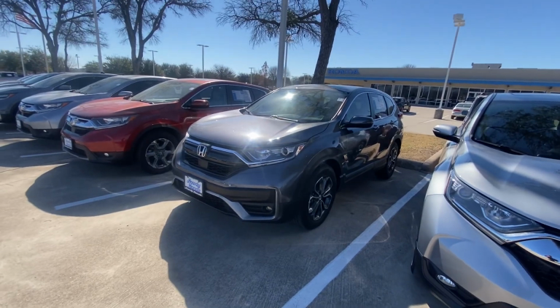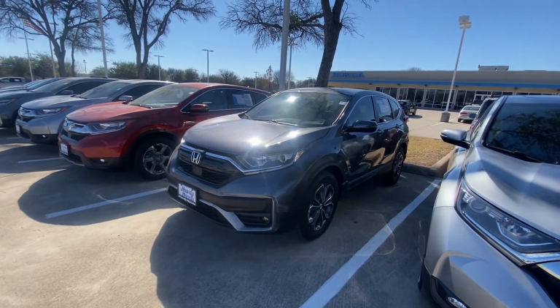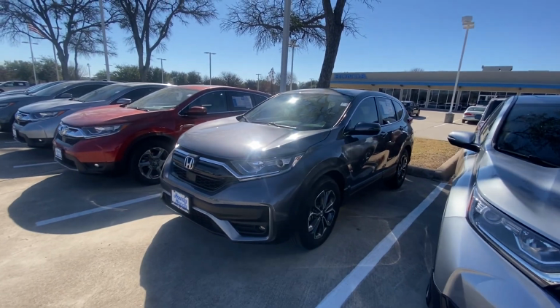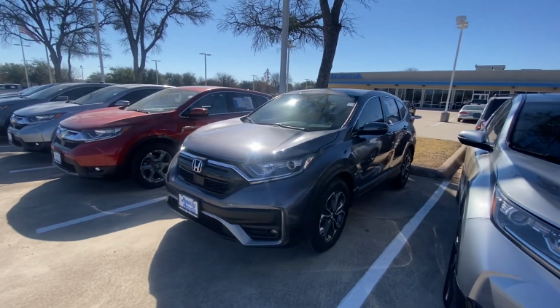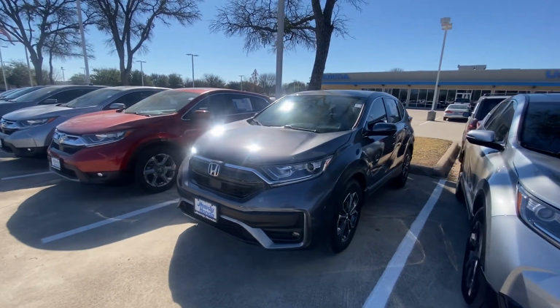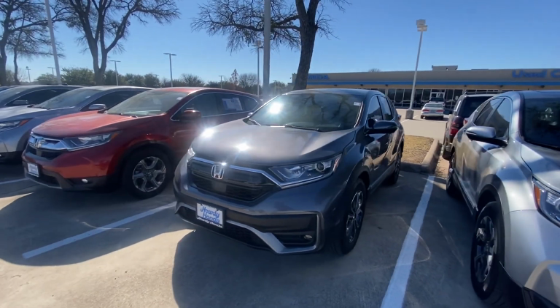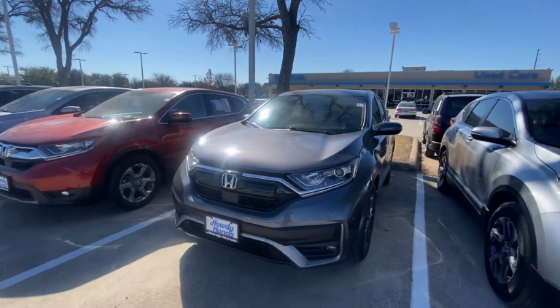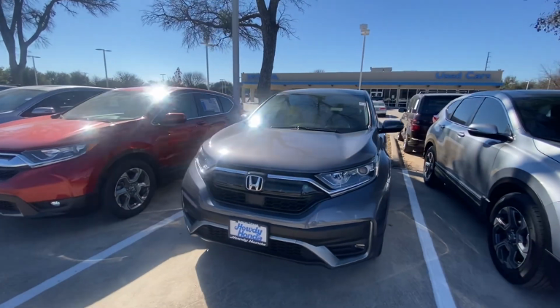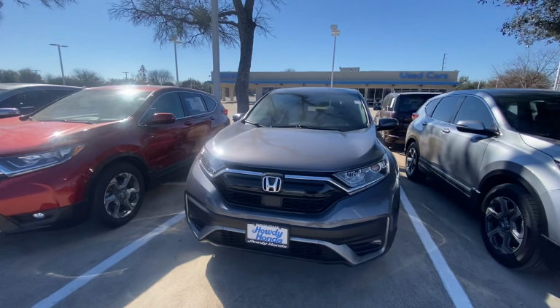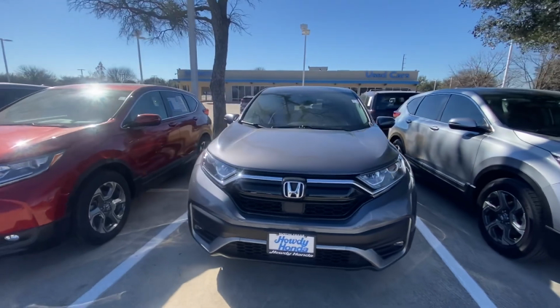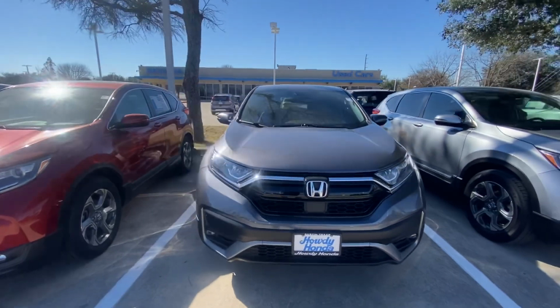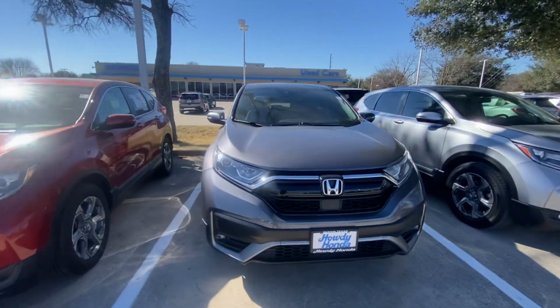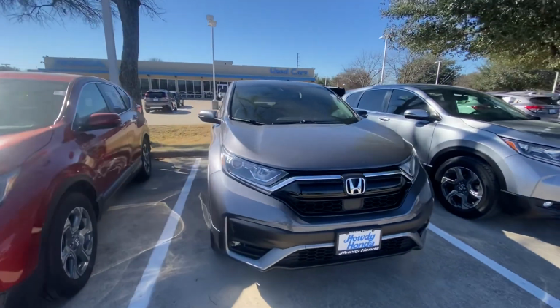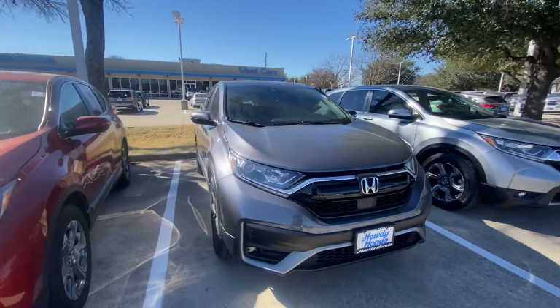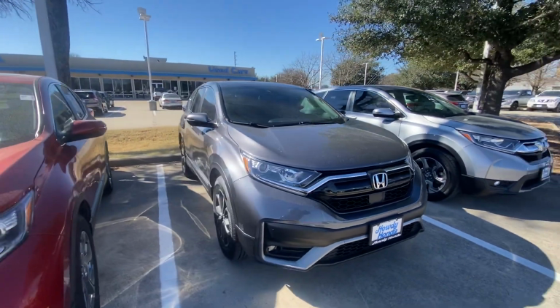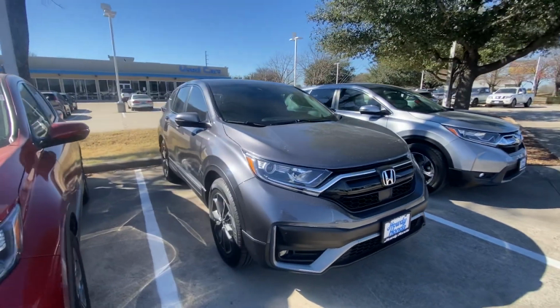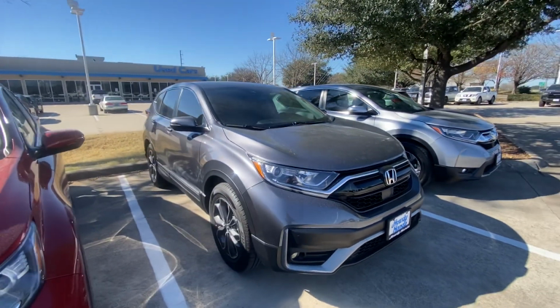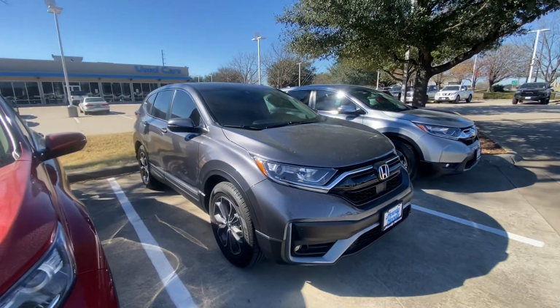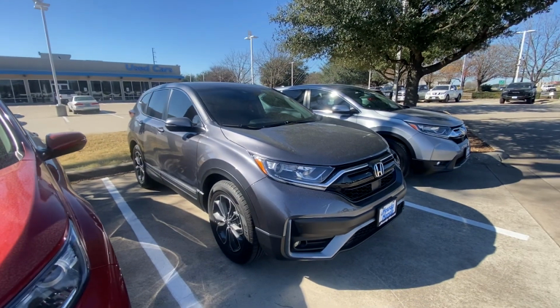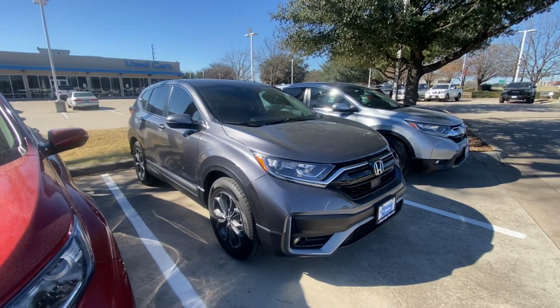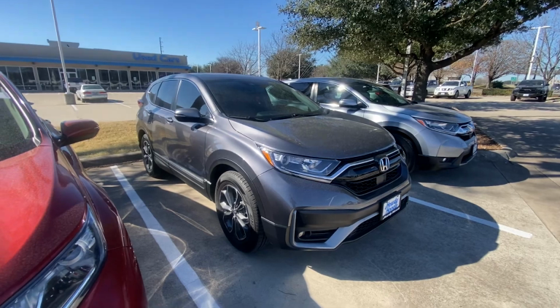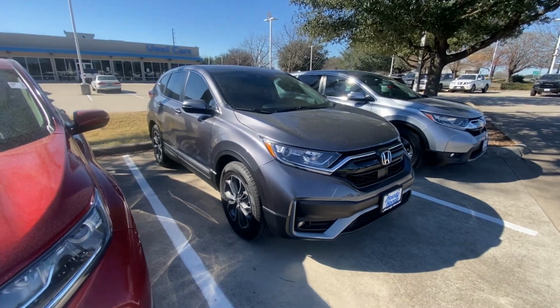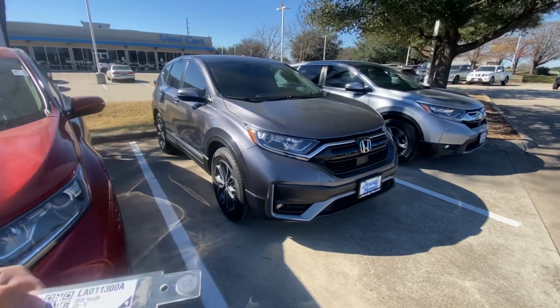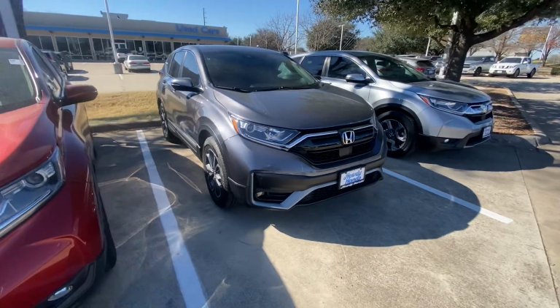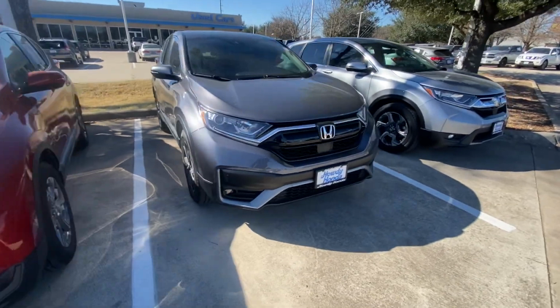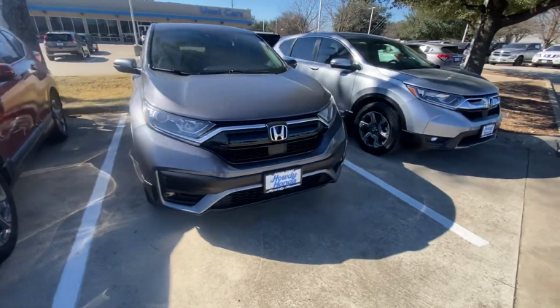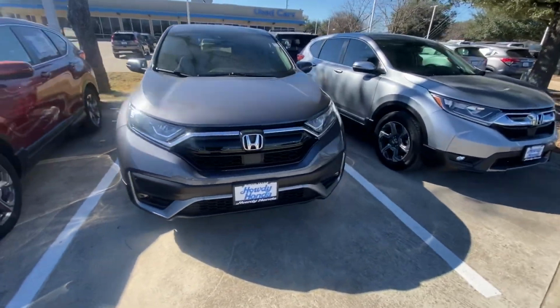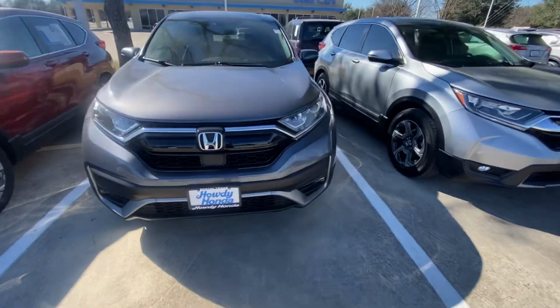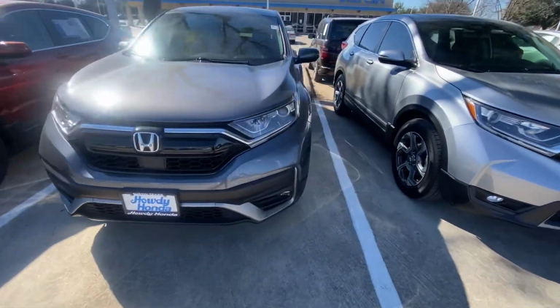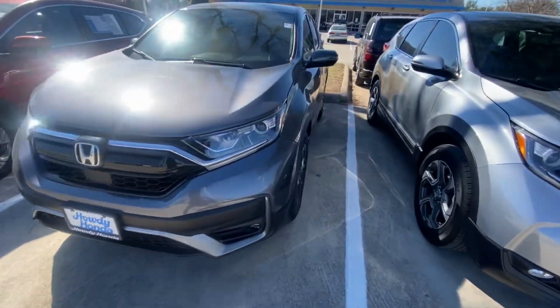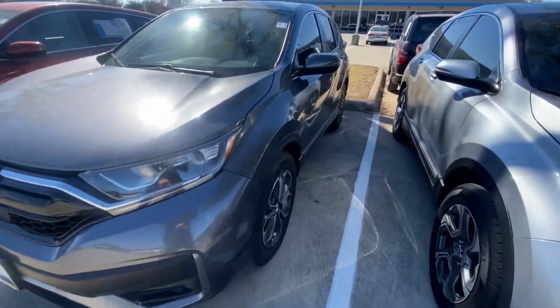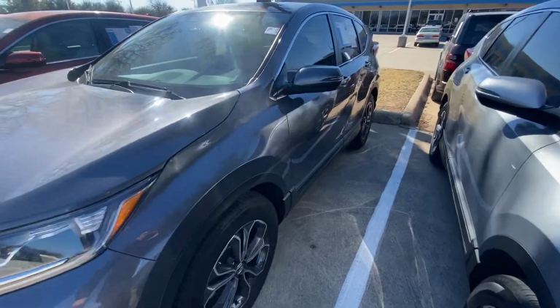Hello, this is Jake from Howdy Honda. I just wanted to do a quick review video on a specific vehicle that you inquired about, for your better understanding of what condition it is. This is actually a 2022 Honda CR-V — let me show you all around.